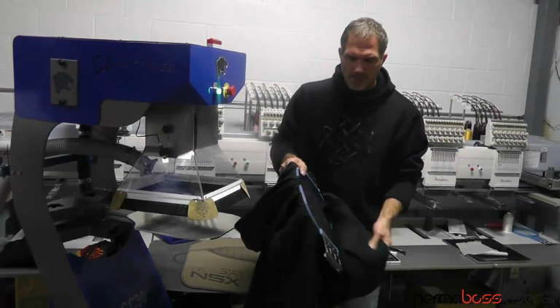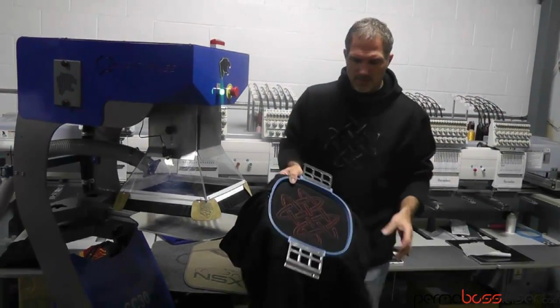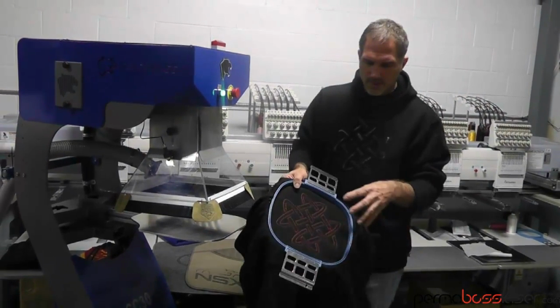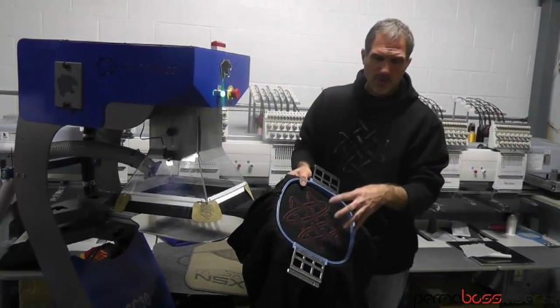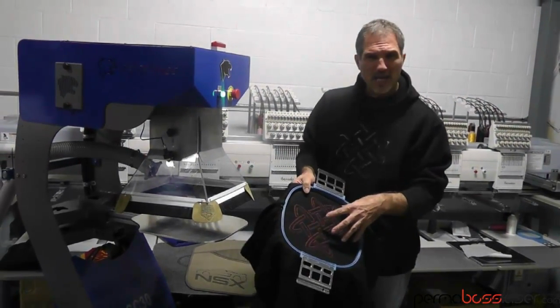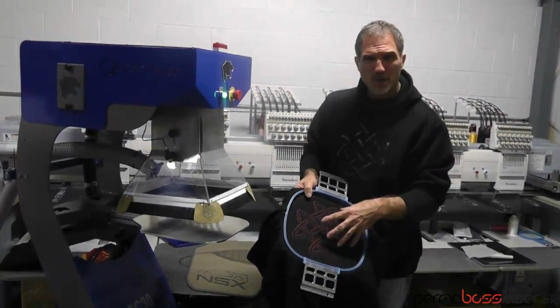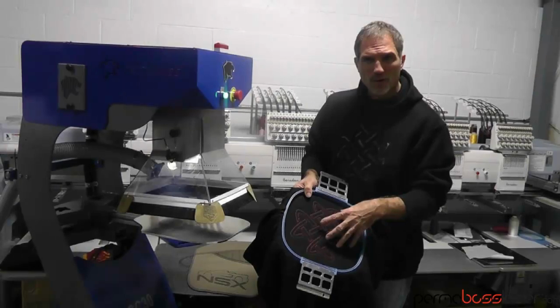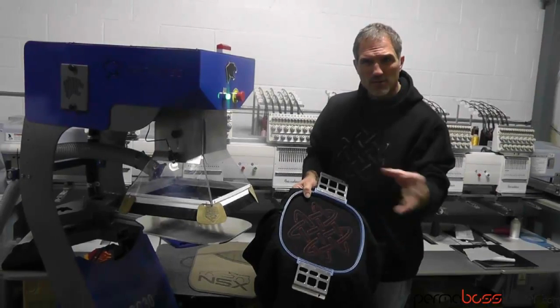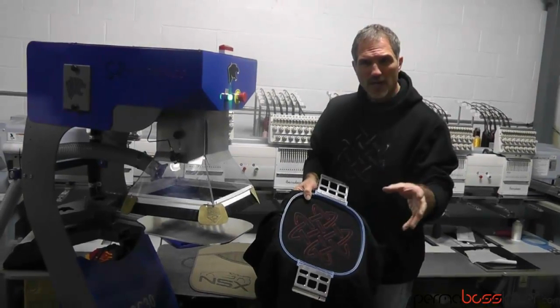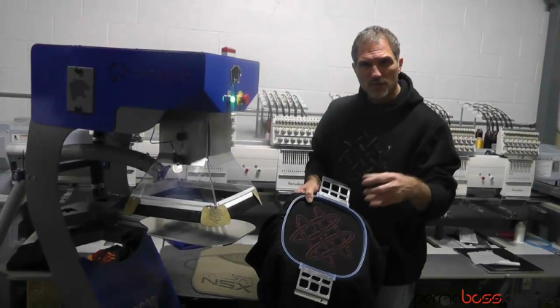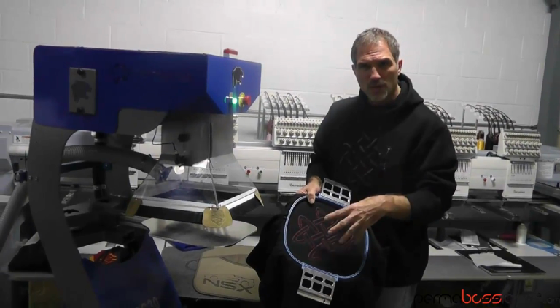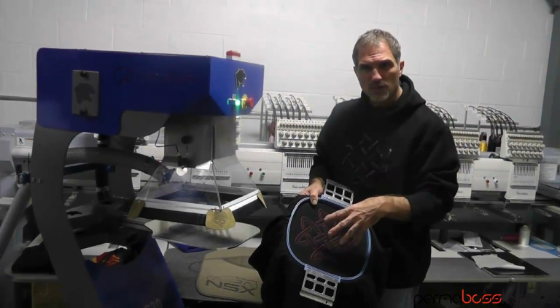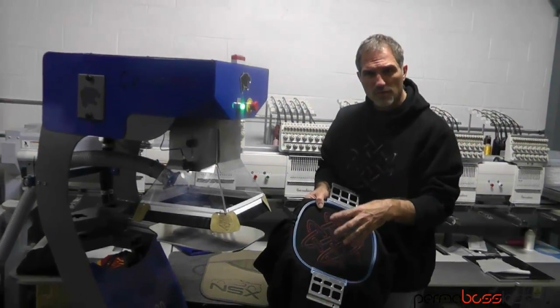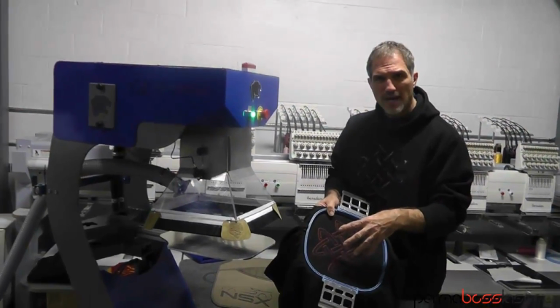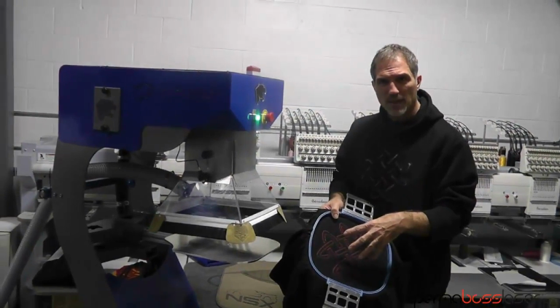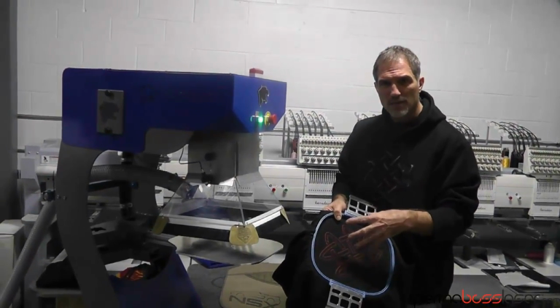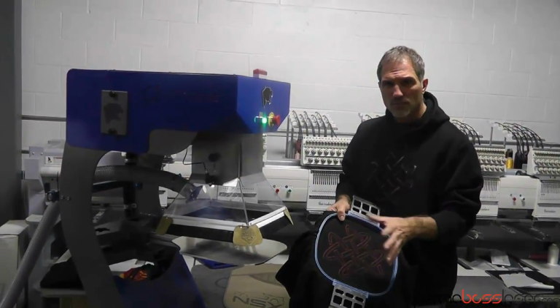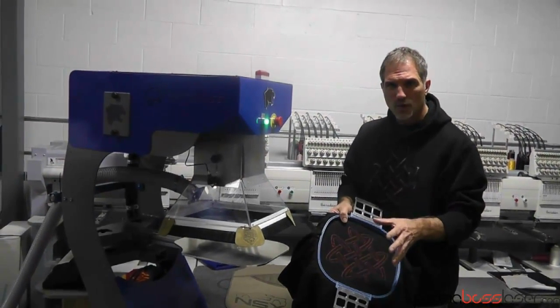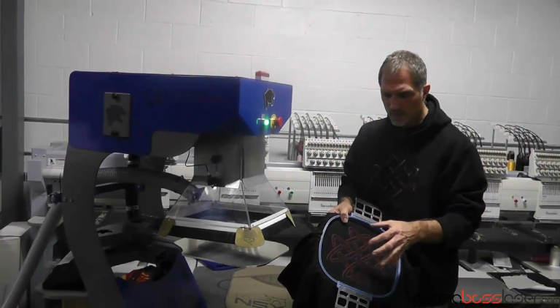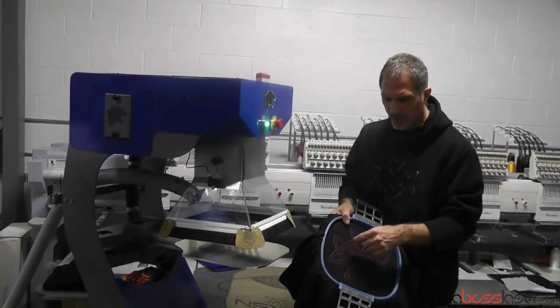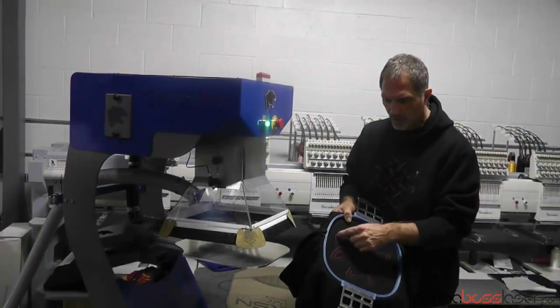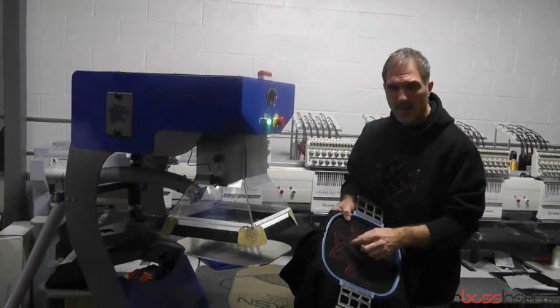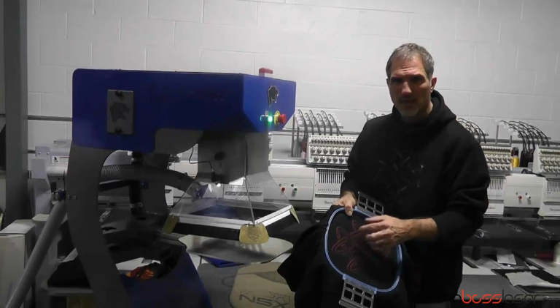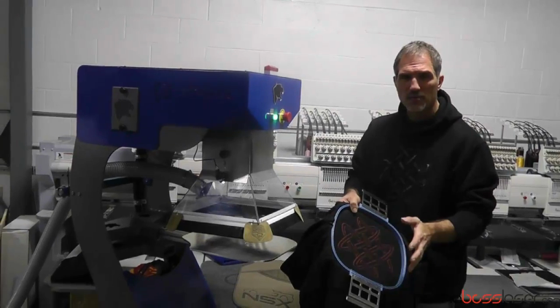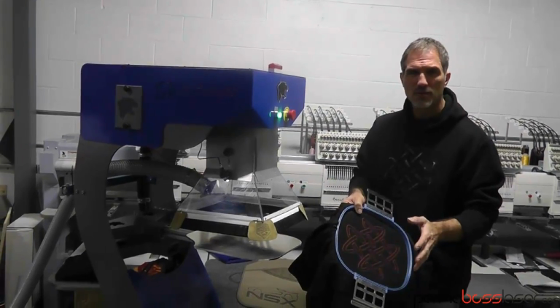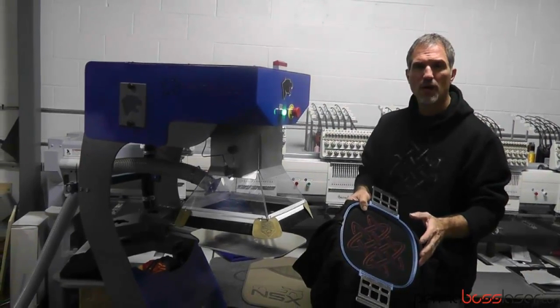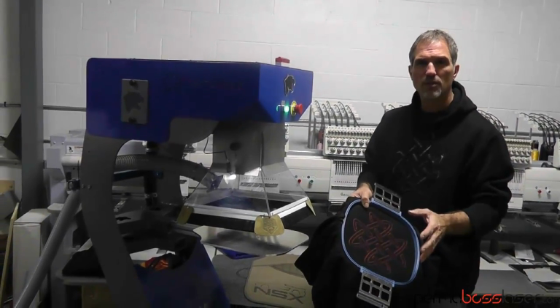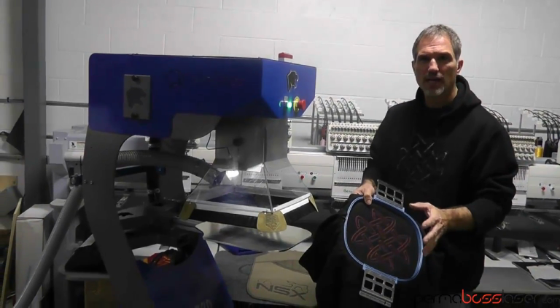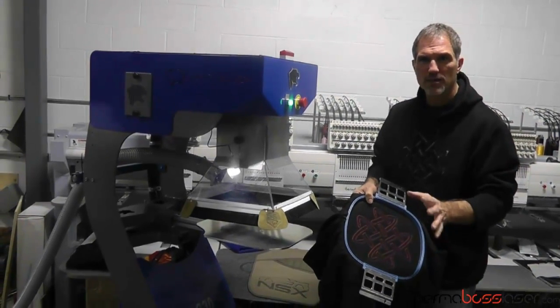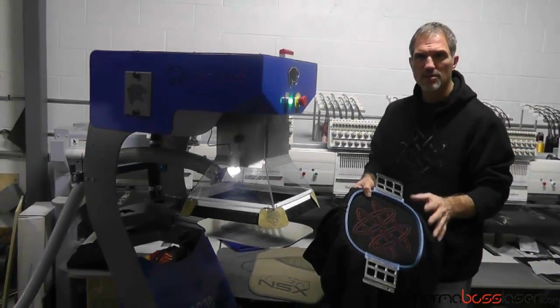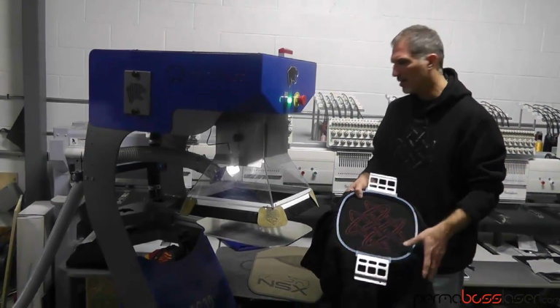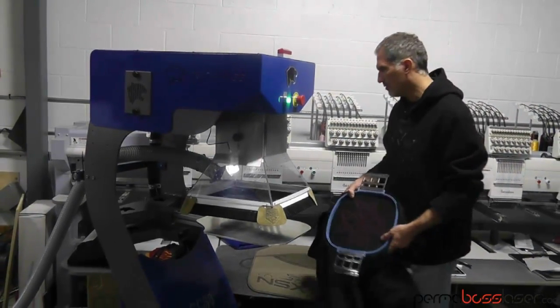This is something that you can't pre-order outside, so if you want to do reverse applique, there's really no way of doing it. You can only cut it by hand — it would be virtually impossible to line up, so that doesn't make it profitable.